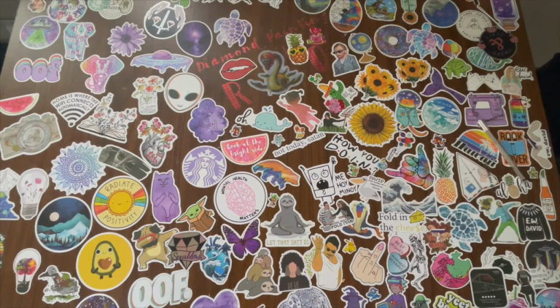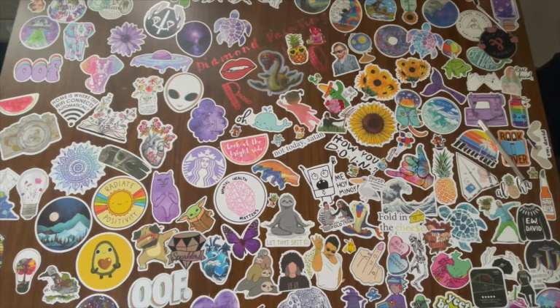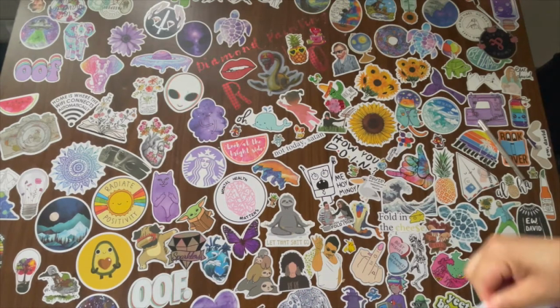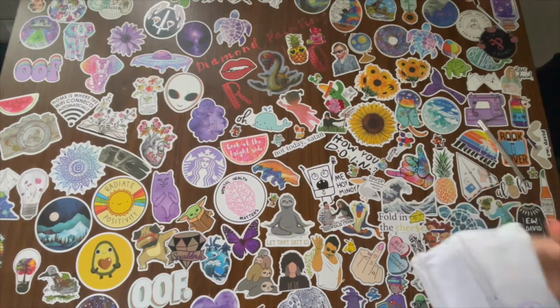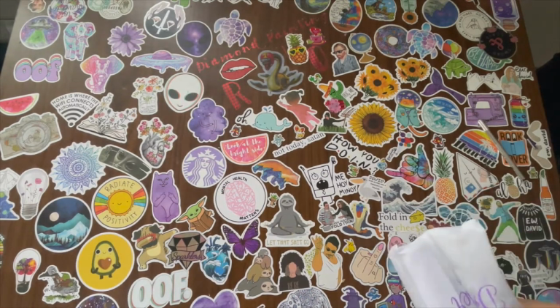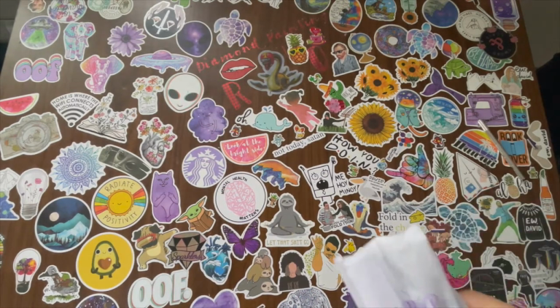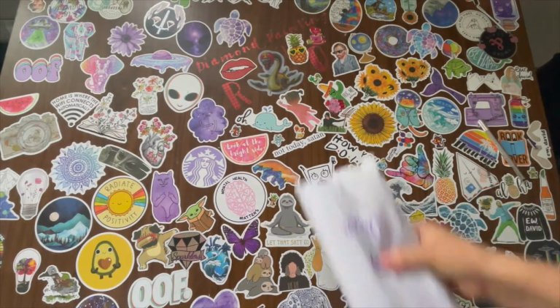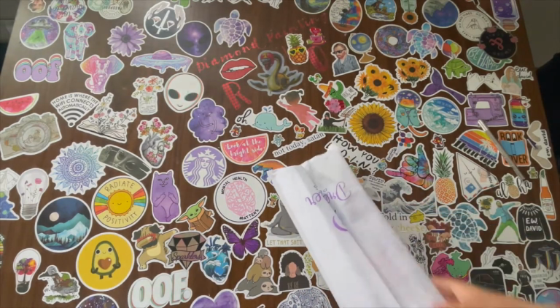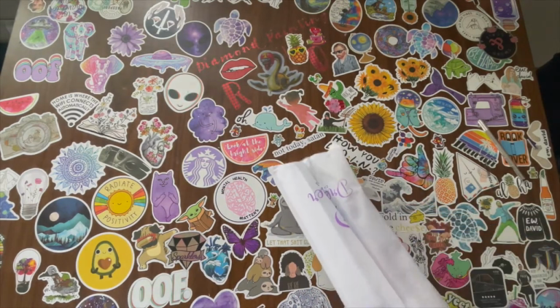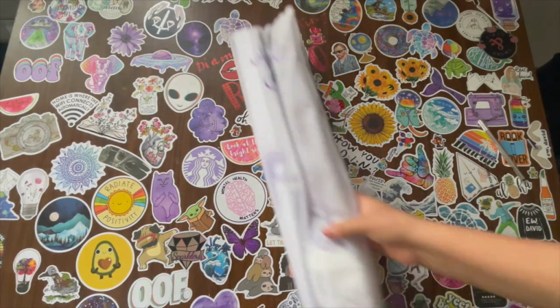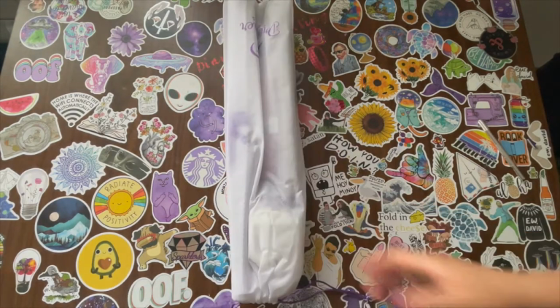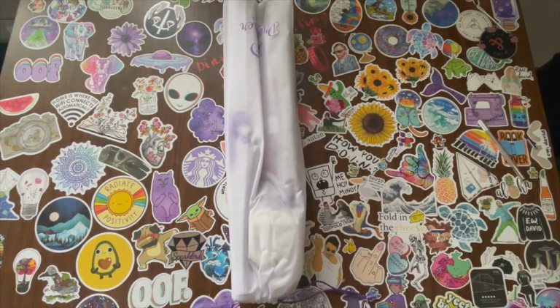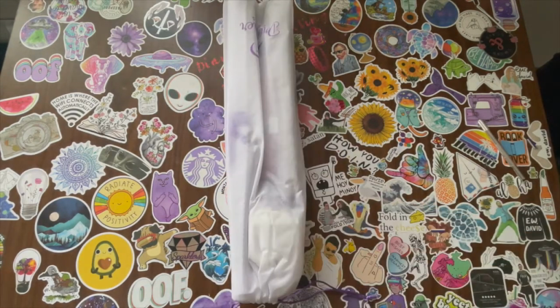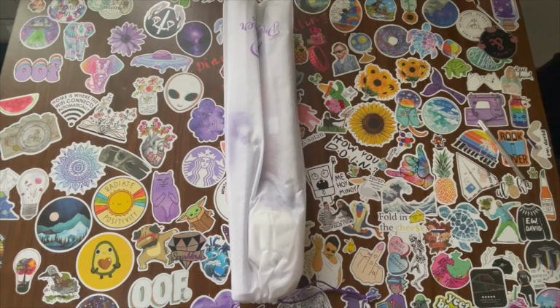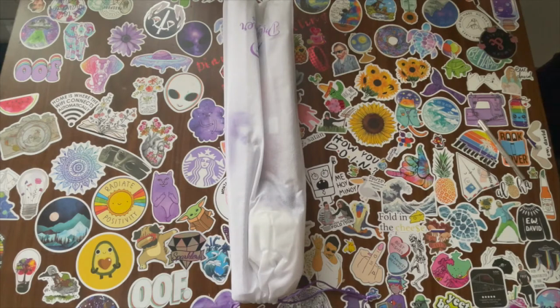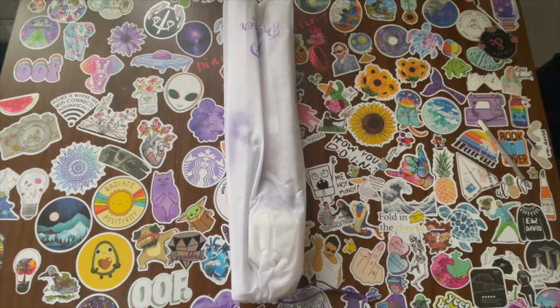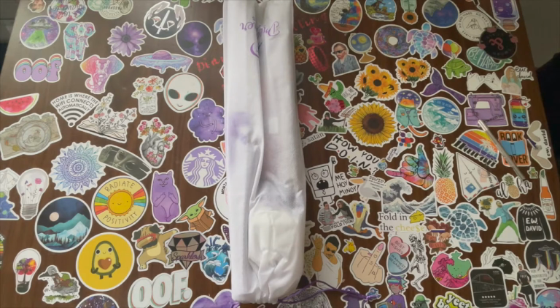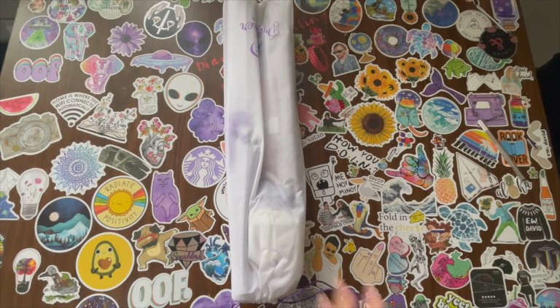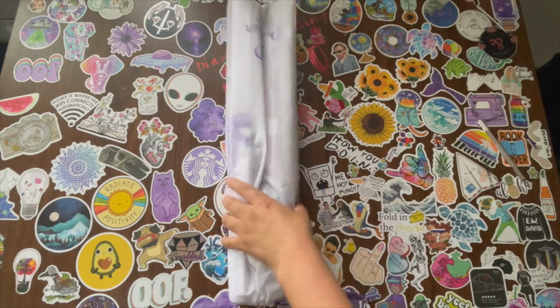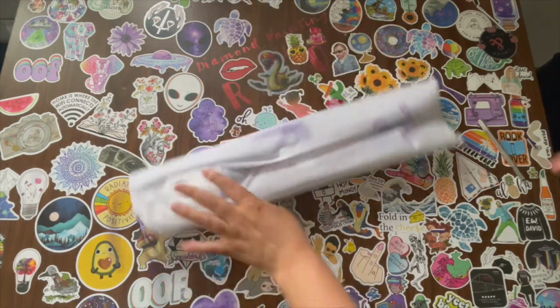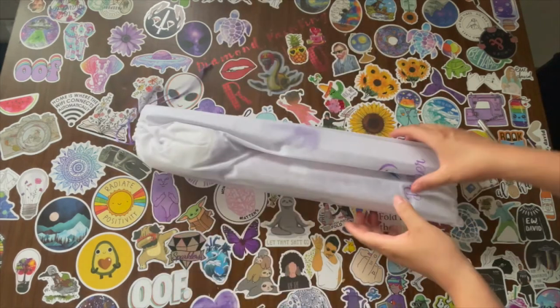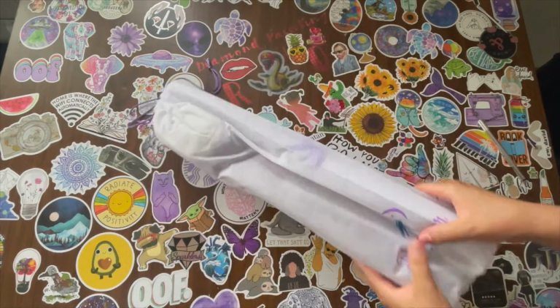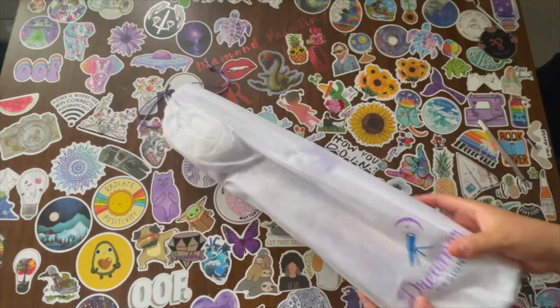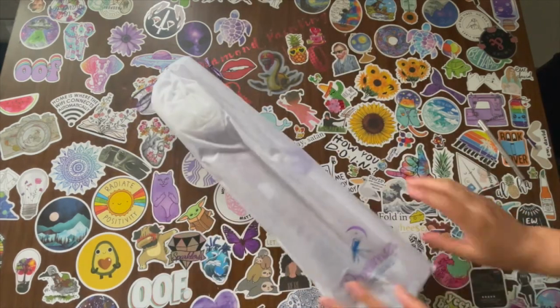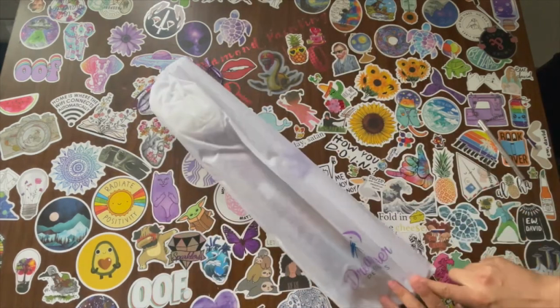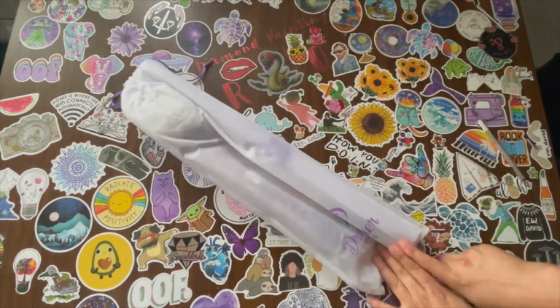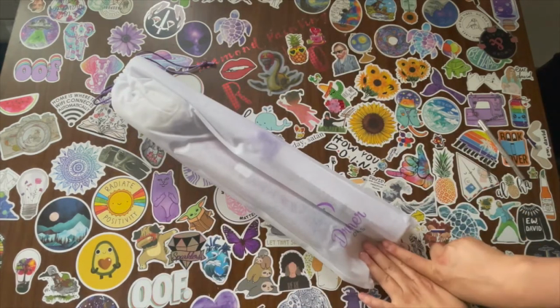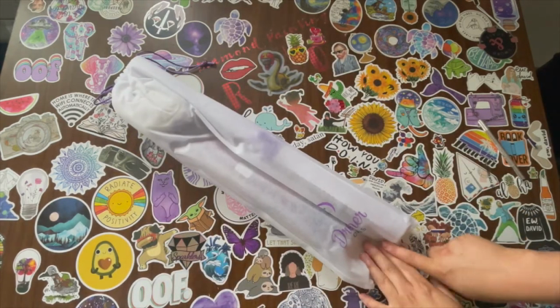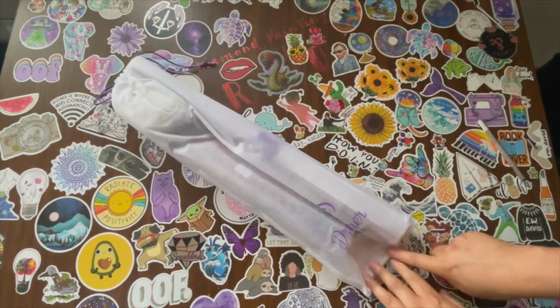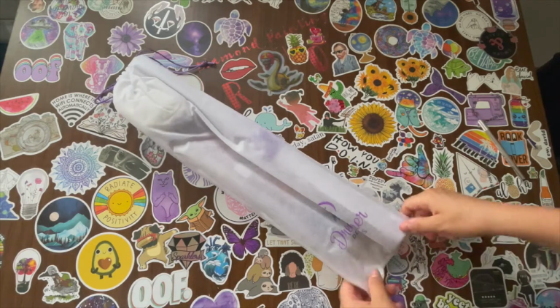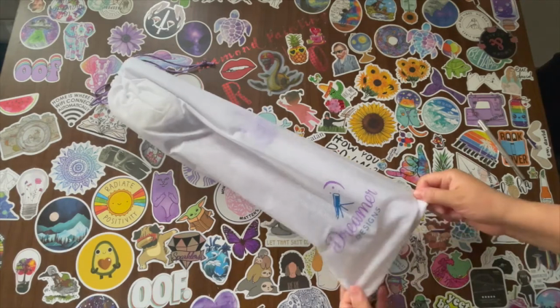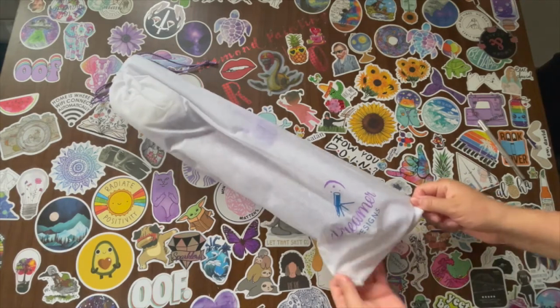So if you guys didn't know, I love birds because they remind me of my dad. And when I saw this, I was like, yes, I'm definitely getting this.